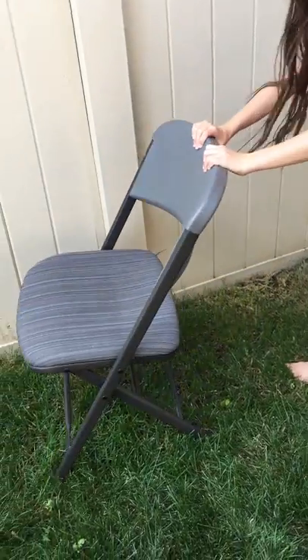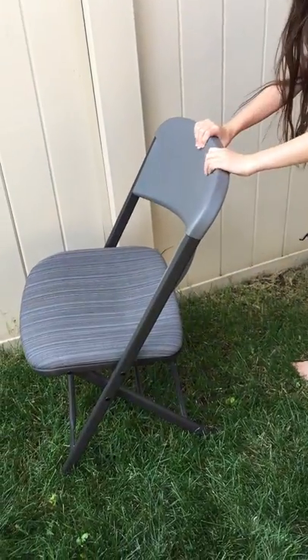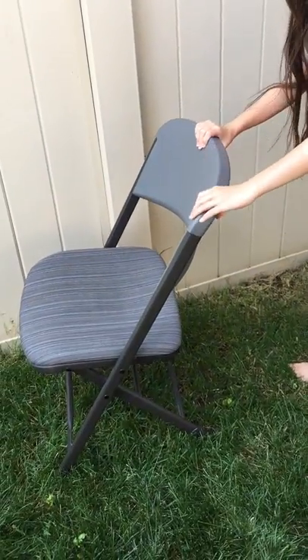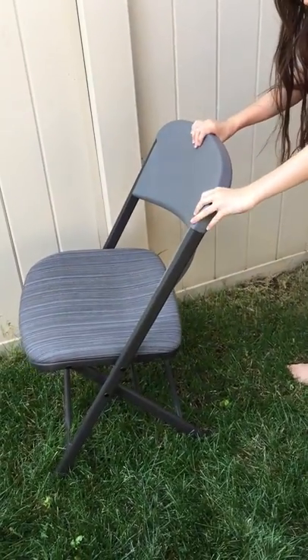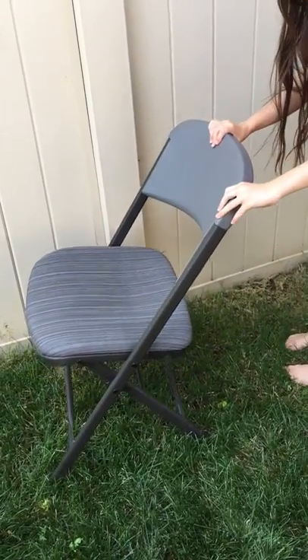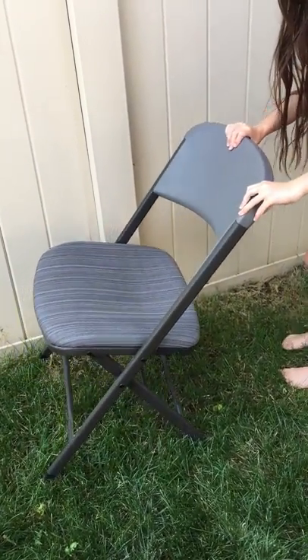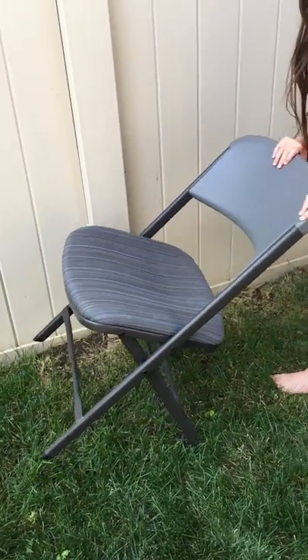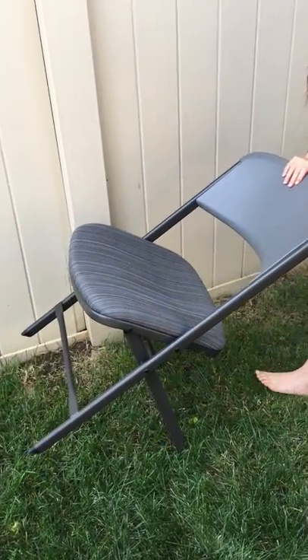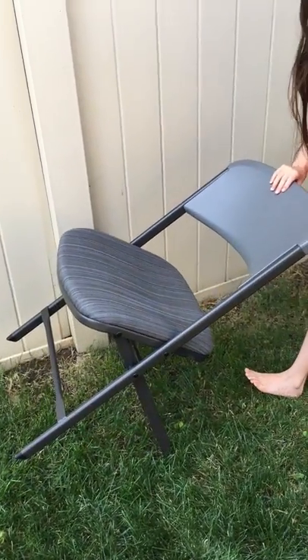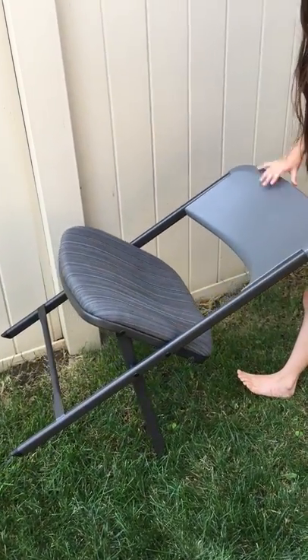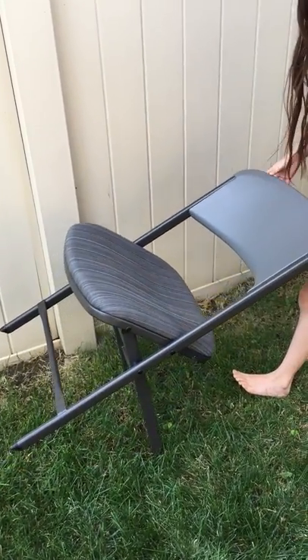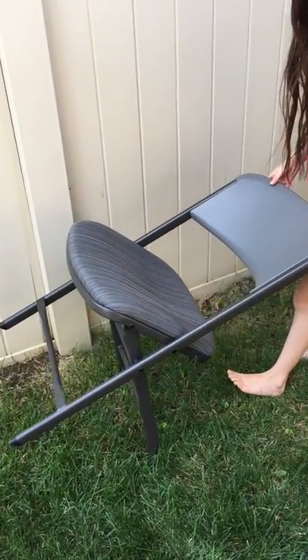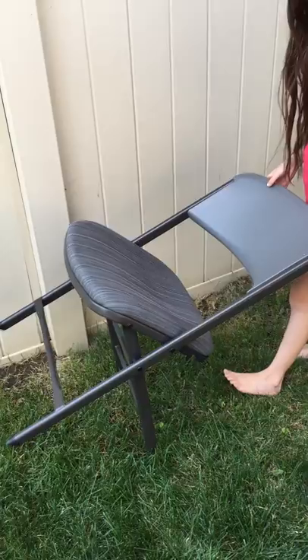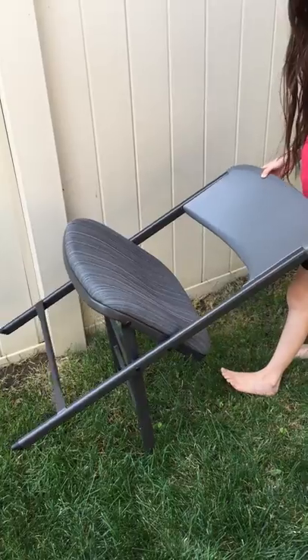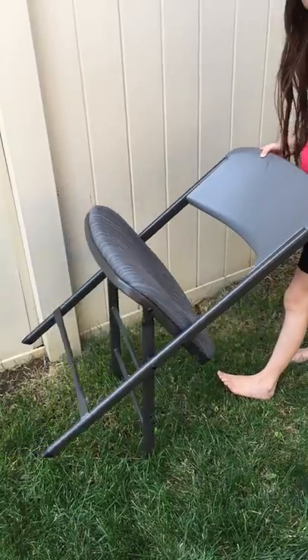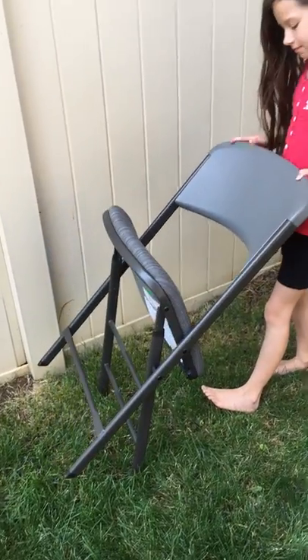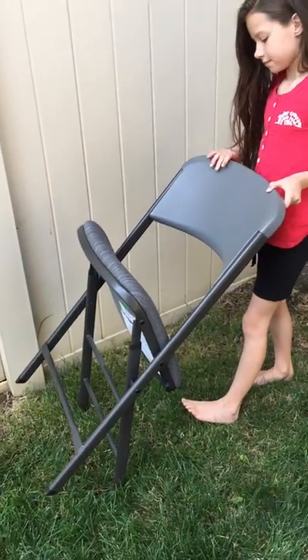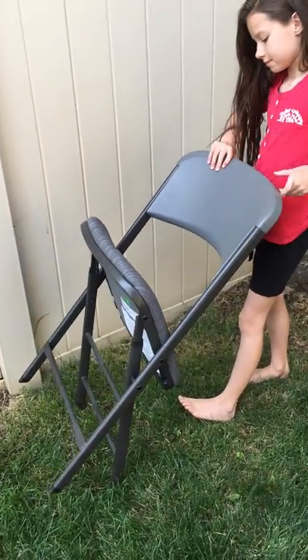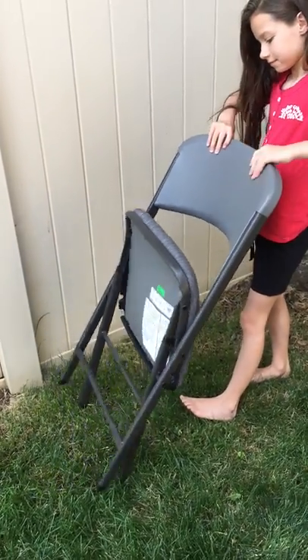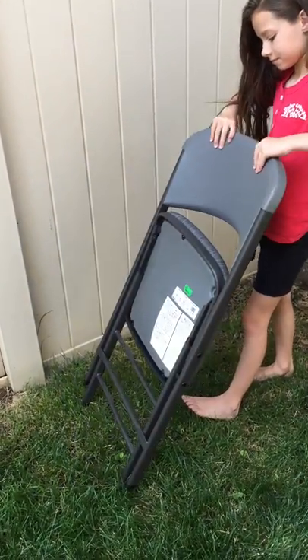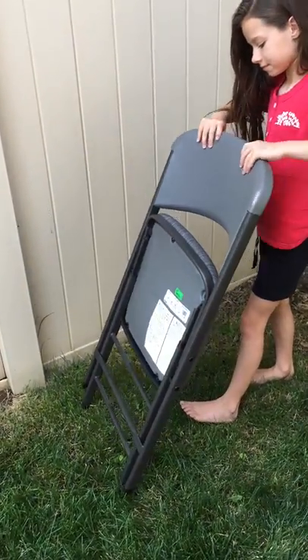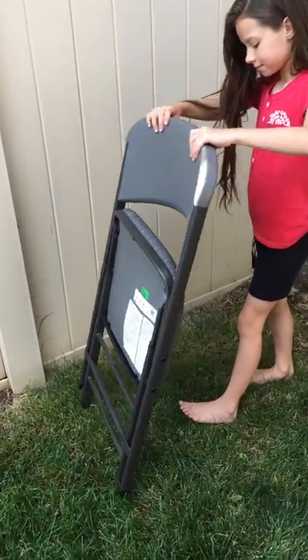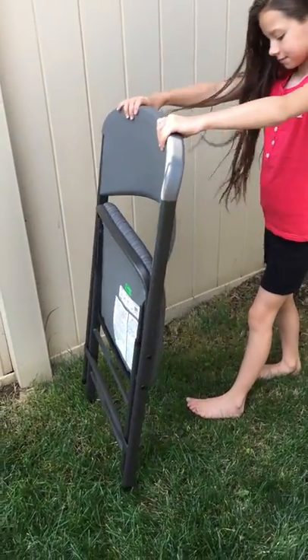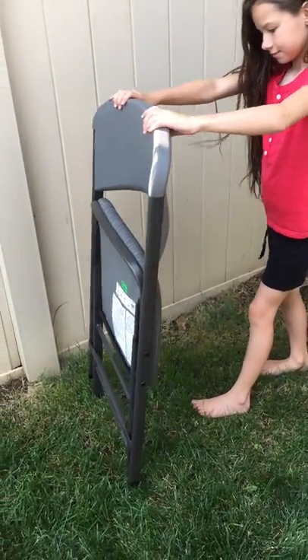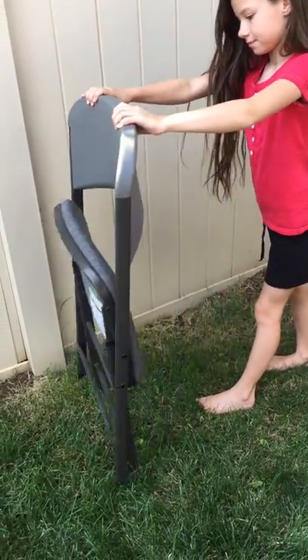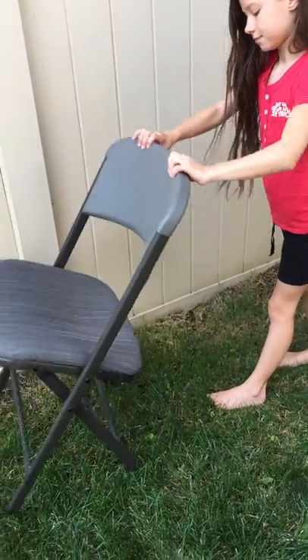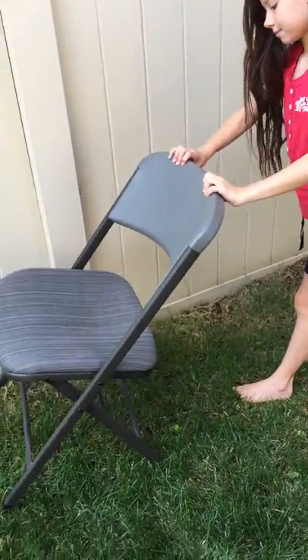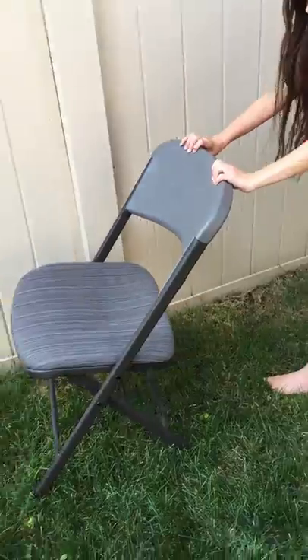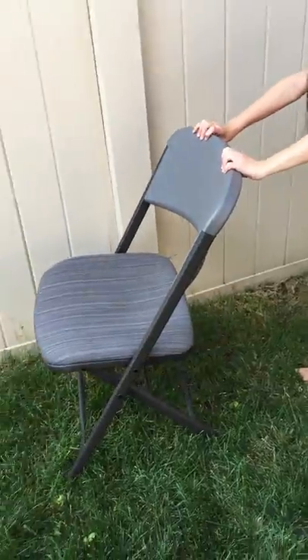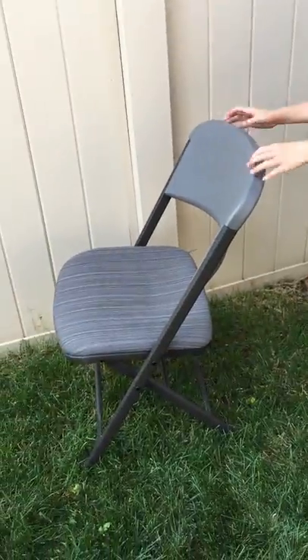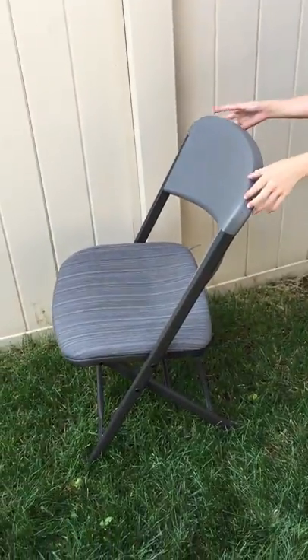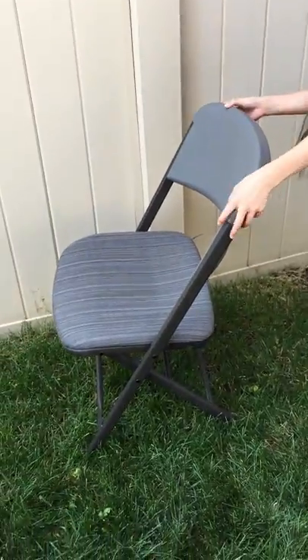We have her tip it up on its back feet and show how it can fold and unfold, which is really easy. She's nine — not all that tall, not all that muscular — but it goes nice and easy.